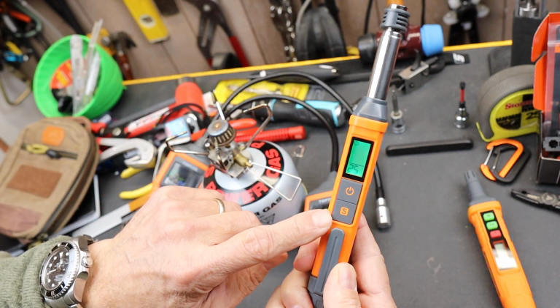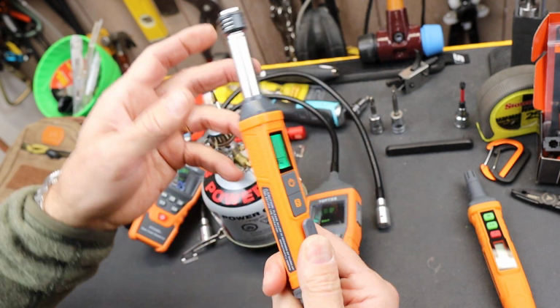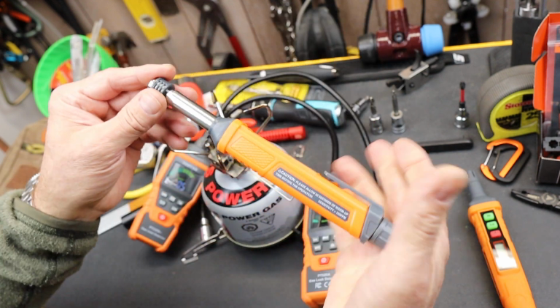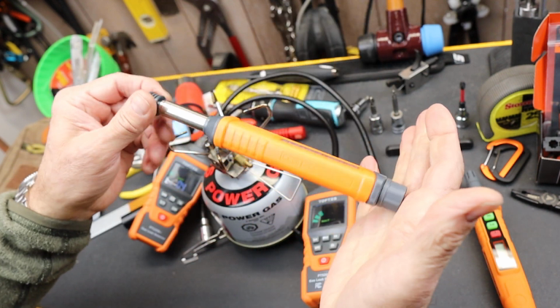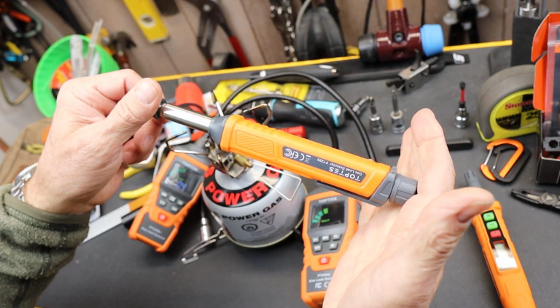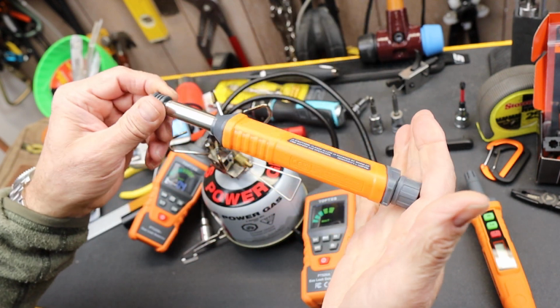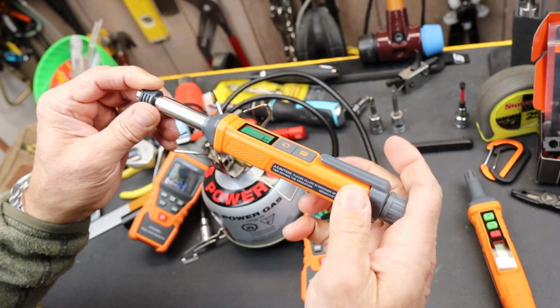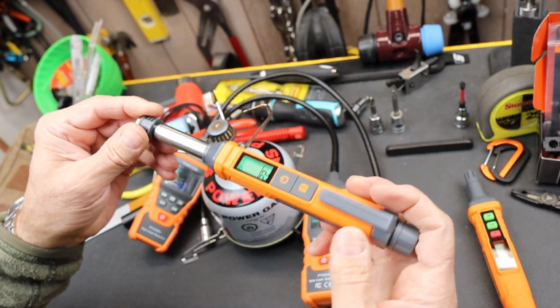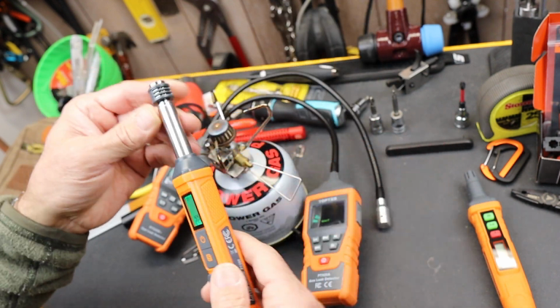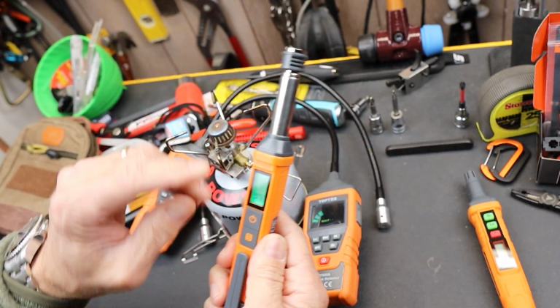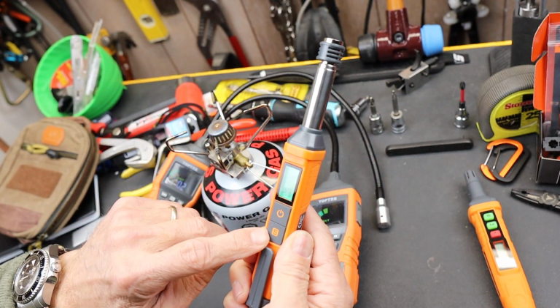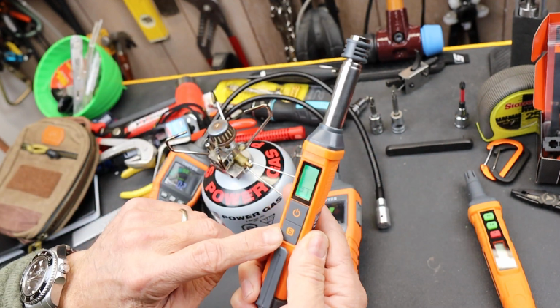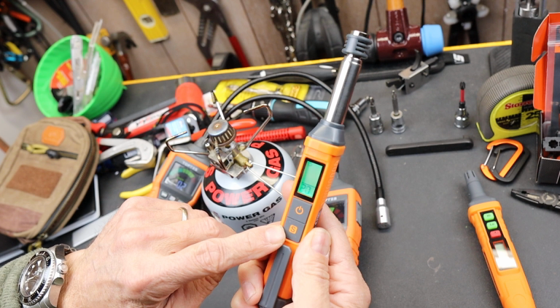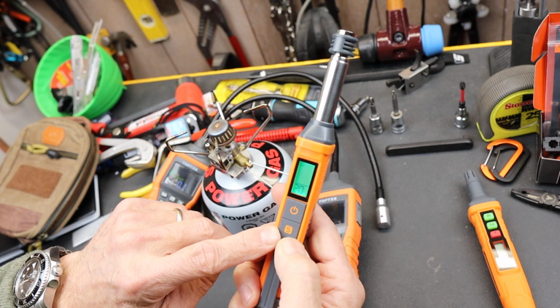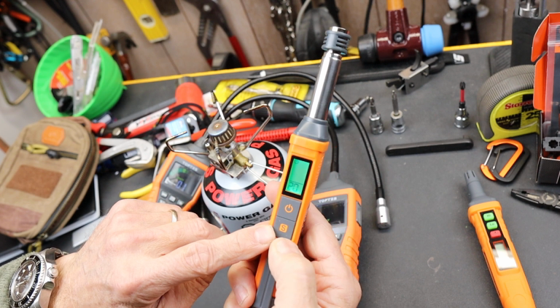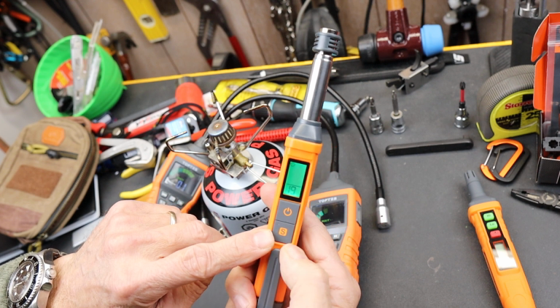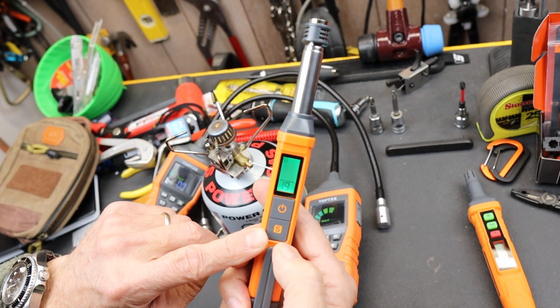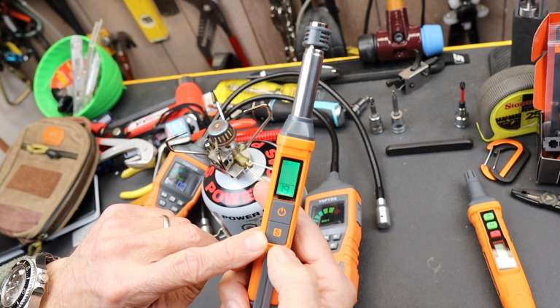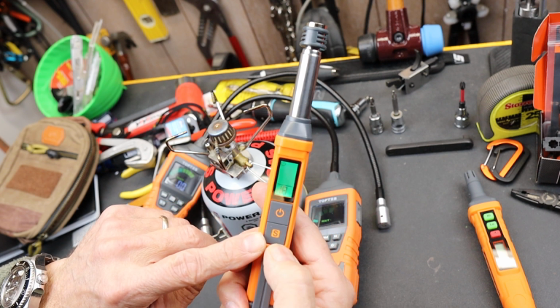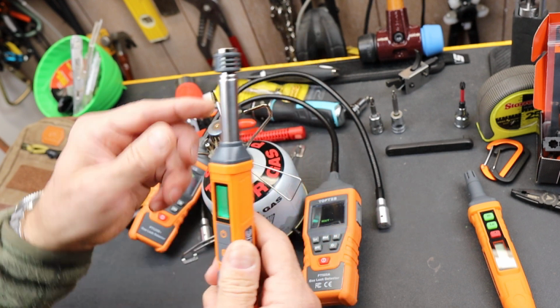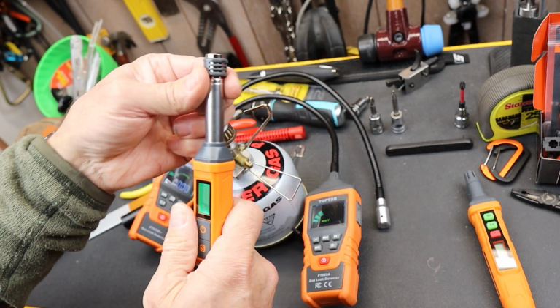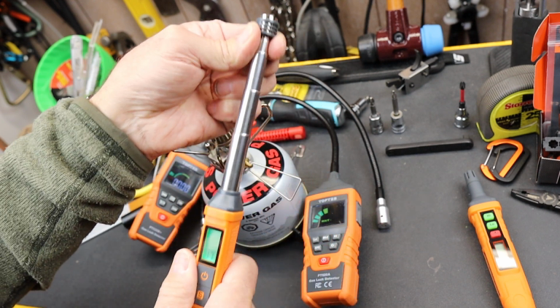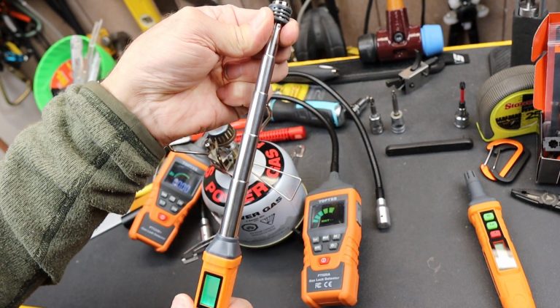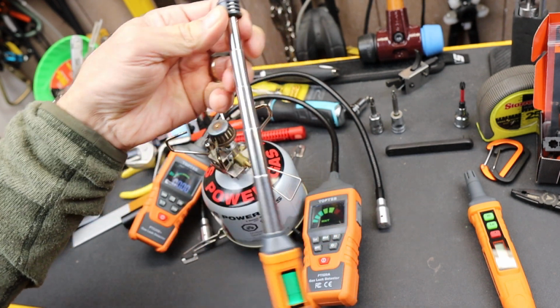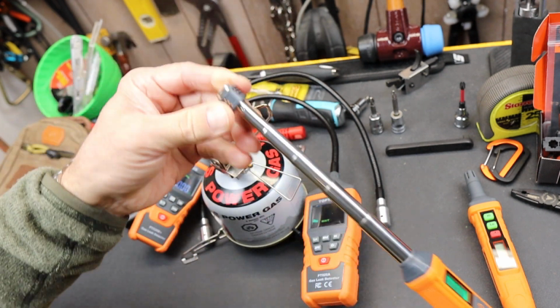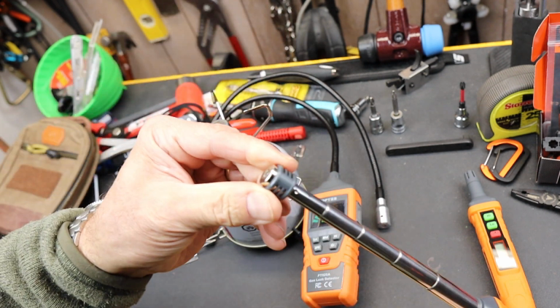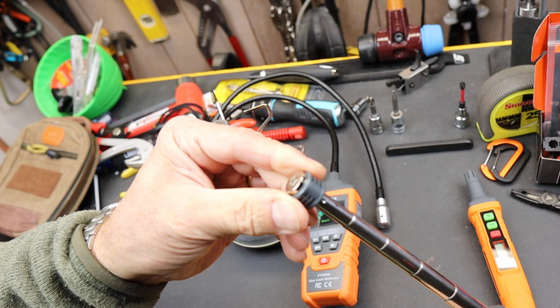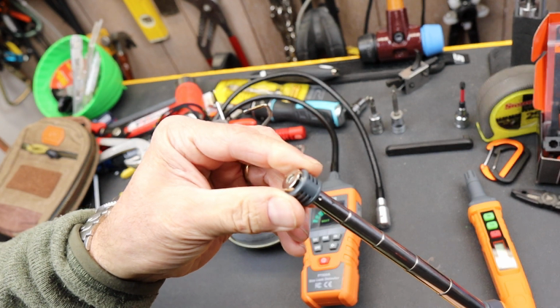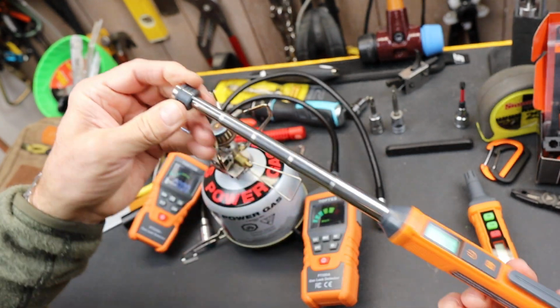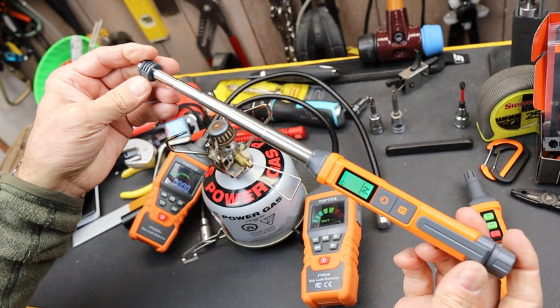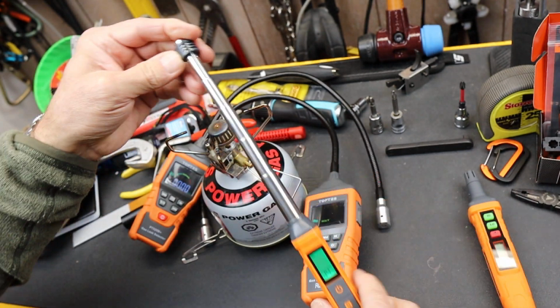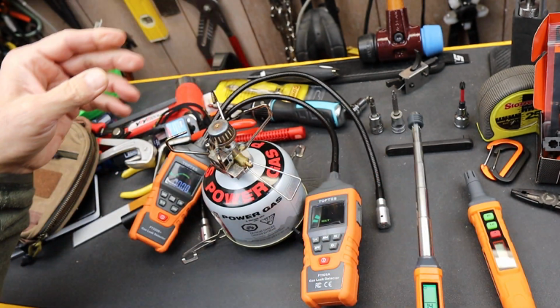This one is very simple, very small. These are on sale right now also, but this has a sensitivity button and the ability to extend the sensor out just a little bit.